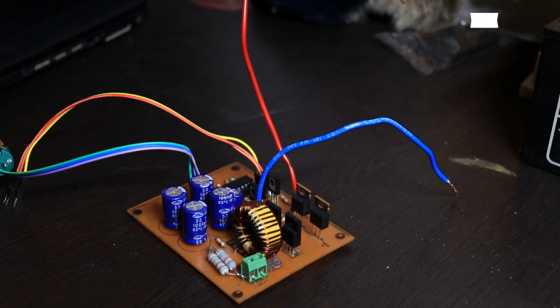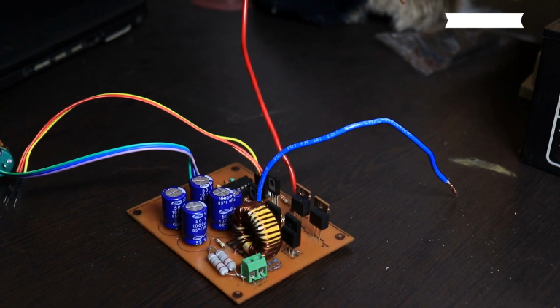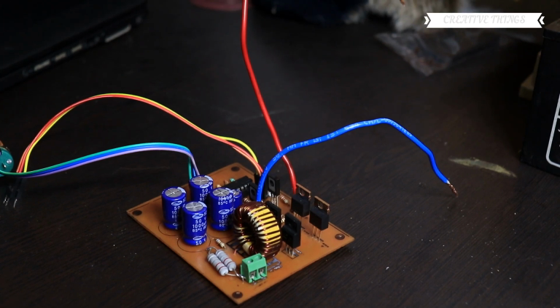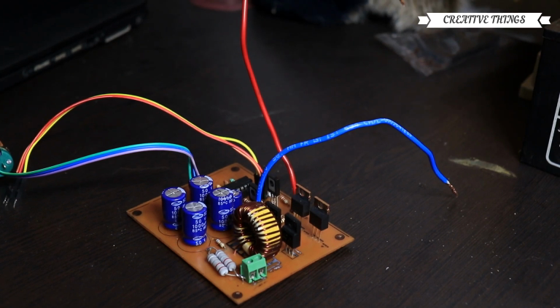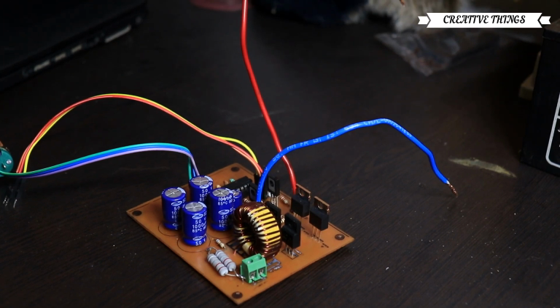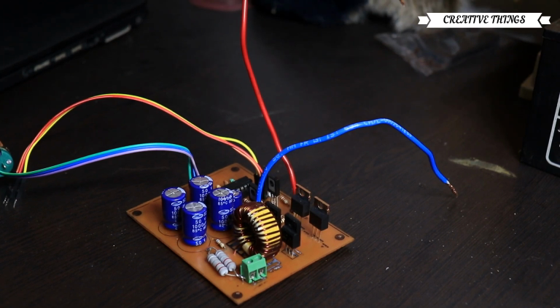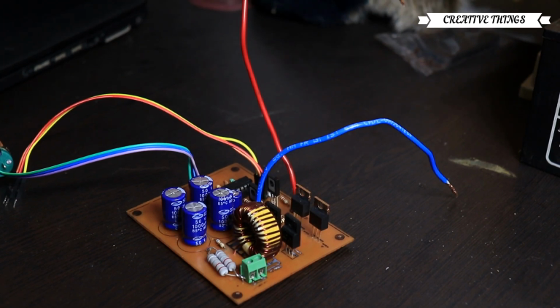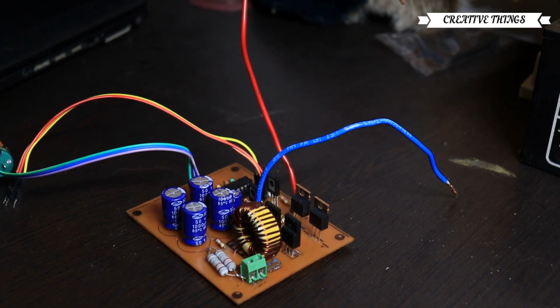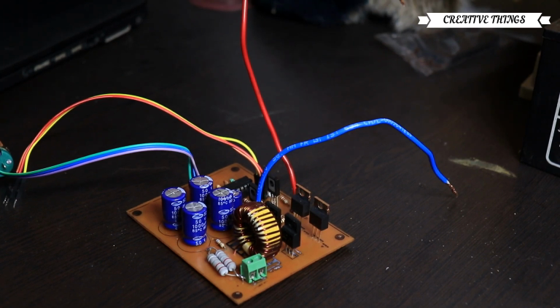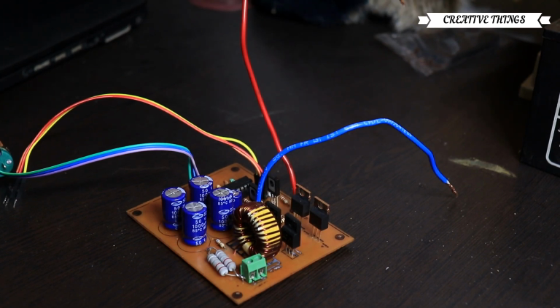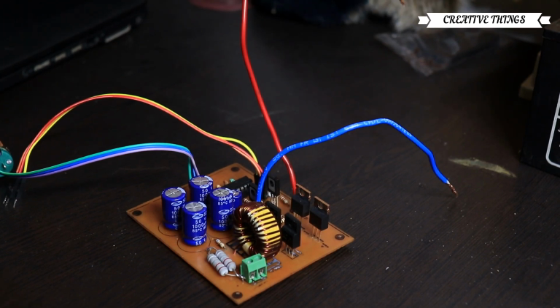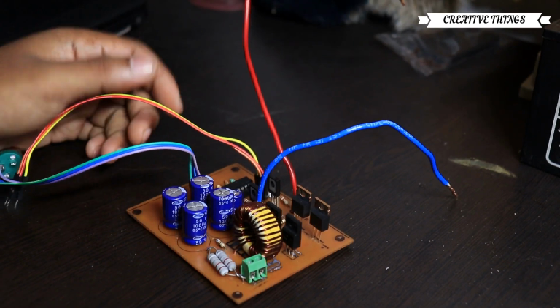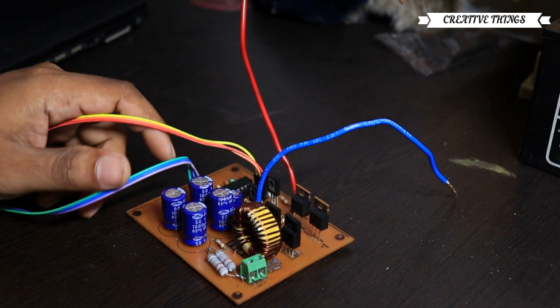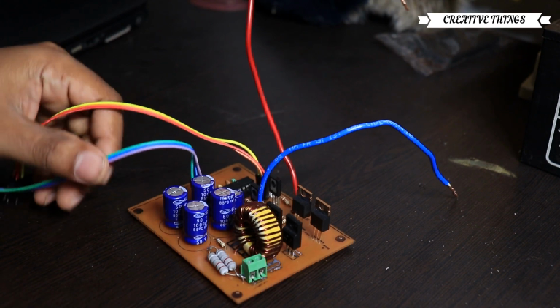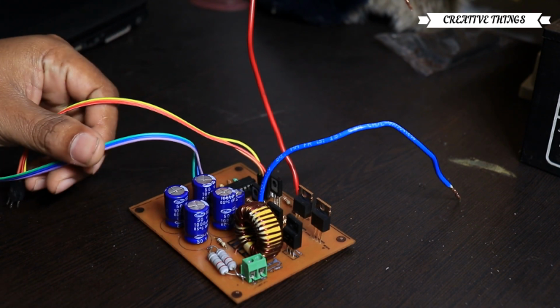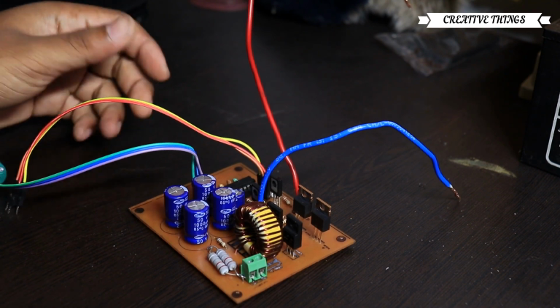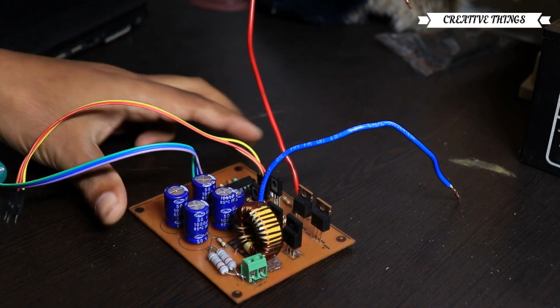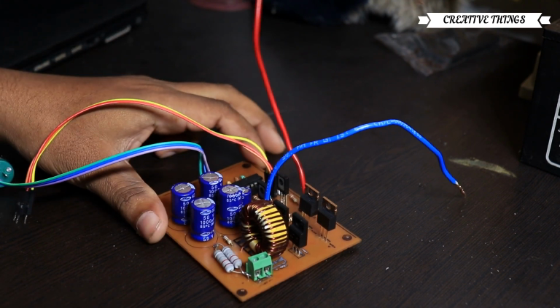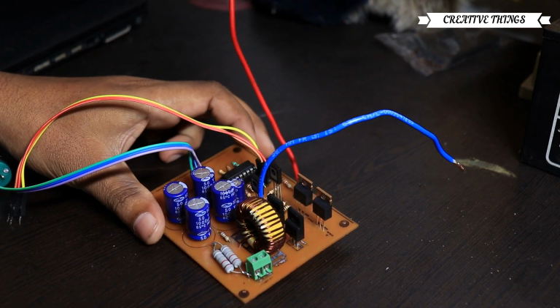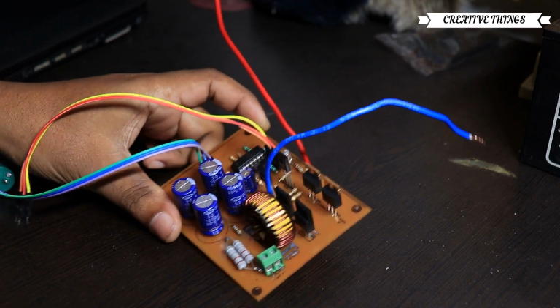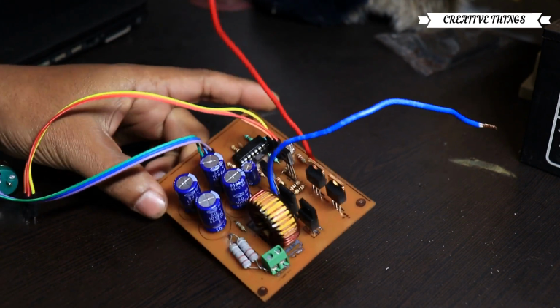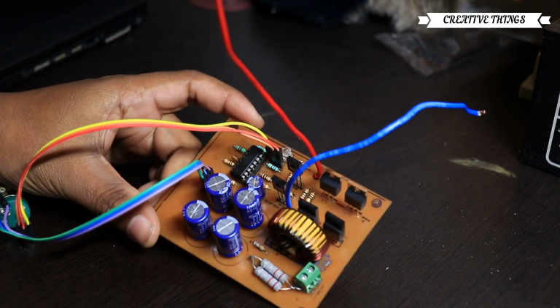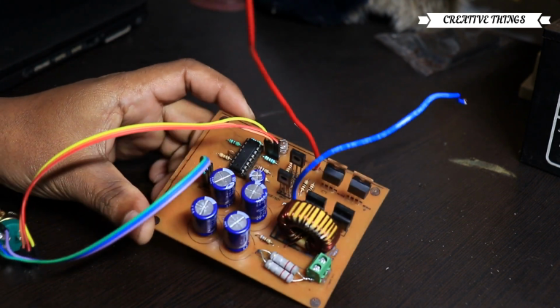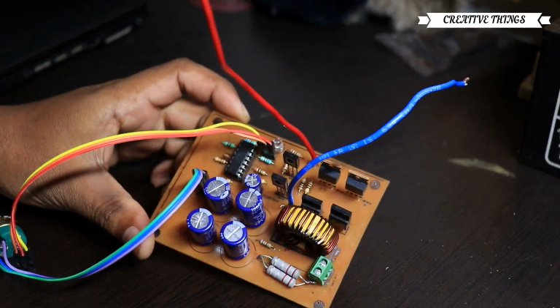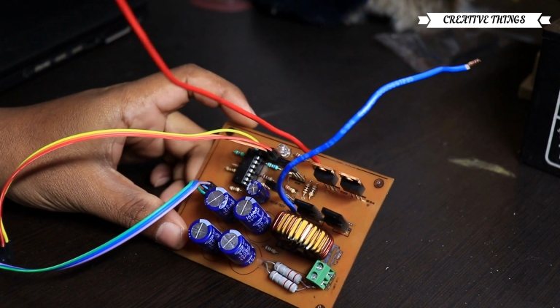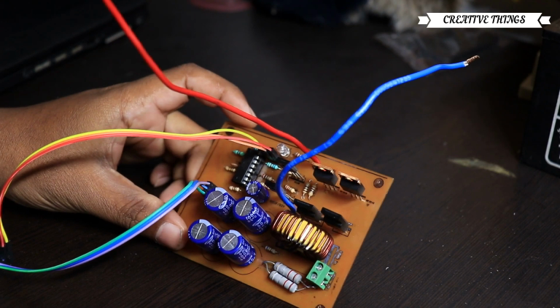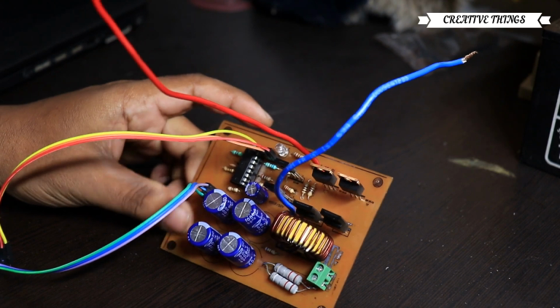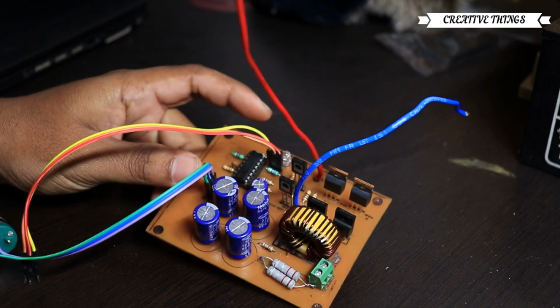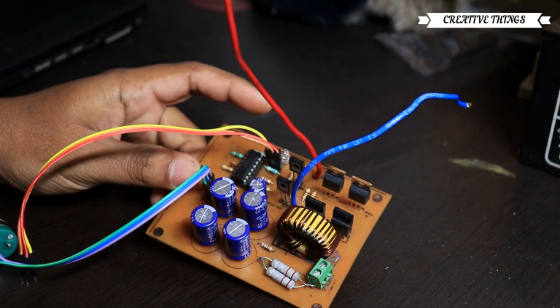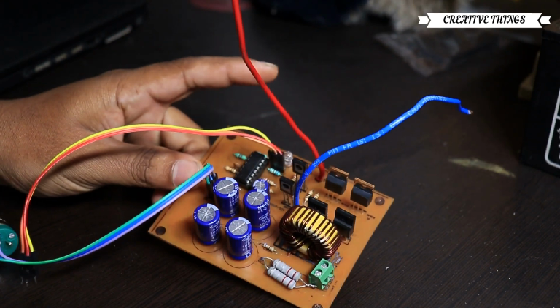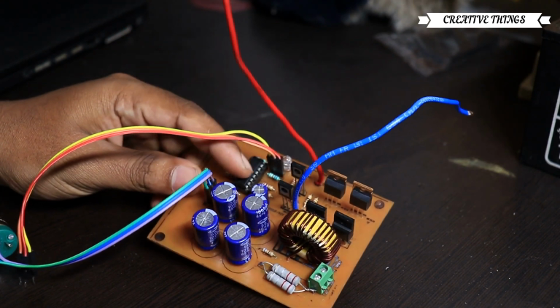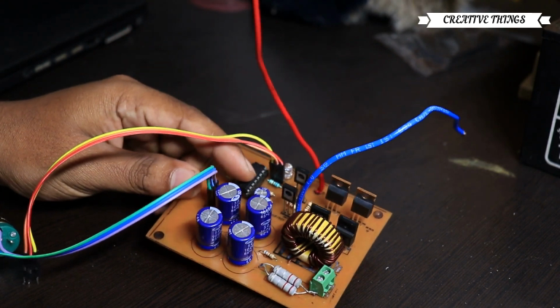Hi friends, welcome to CreativeThings YouTube channel. Today, I'm going to talk about a lab bench power supply.